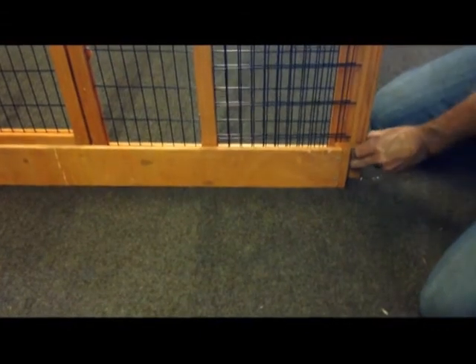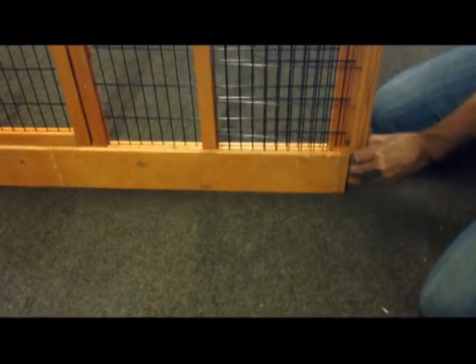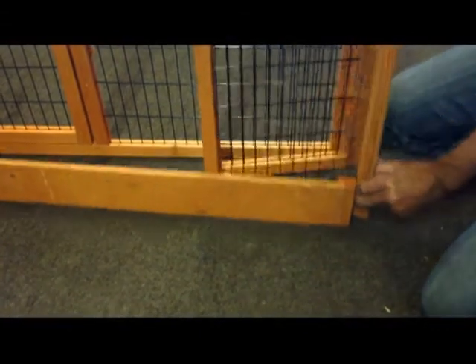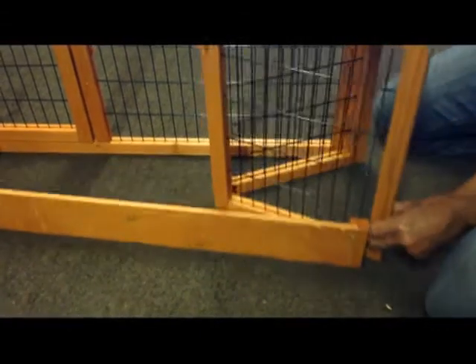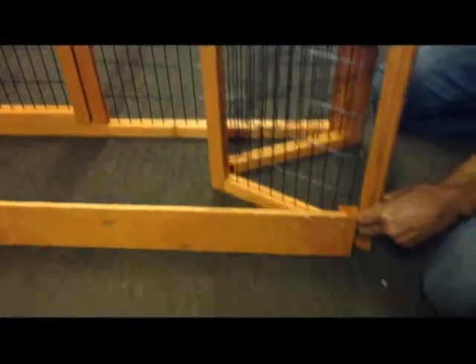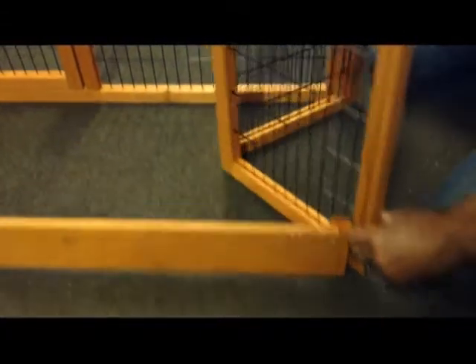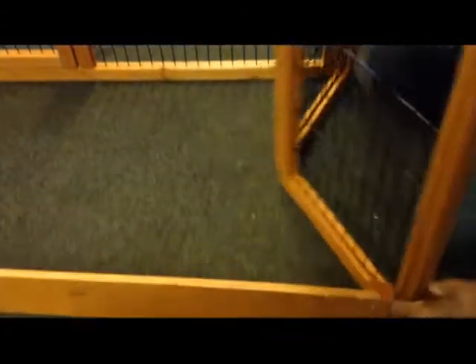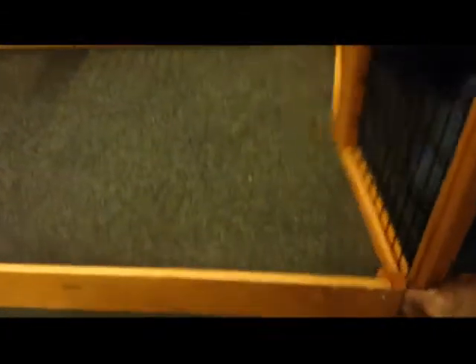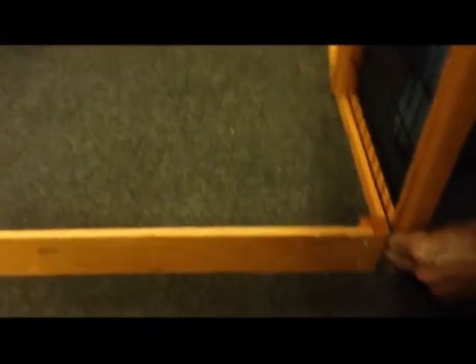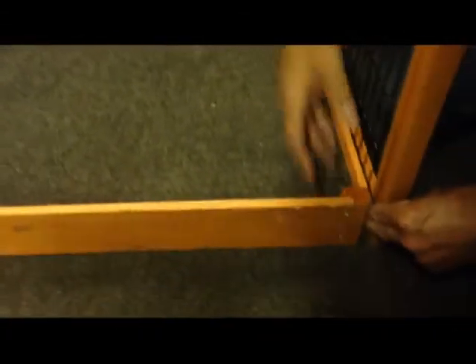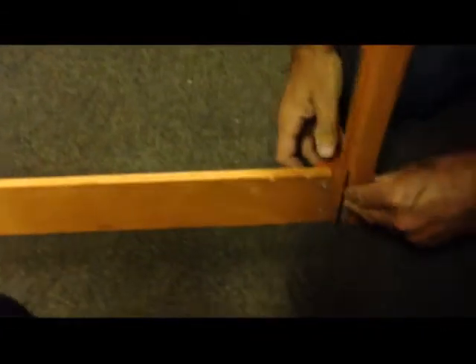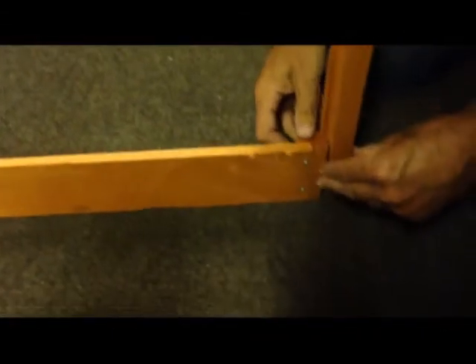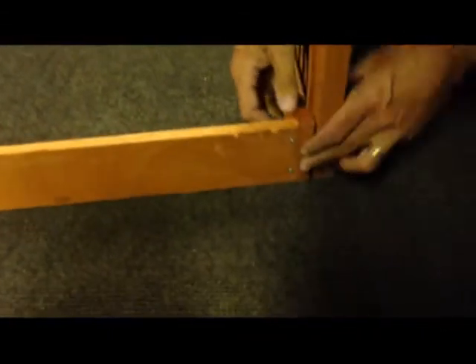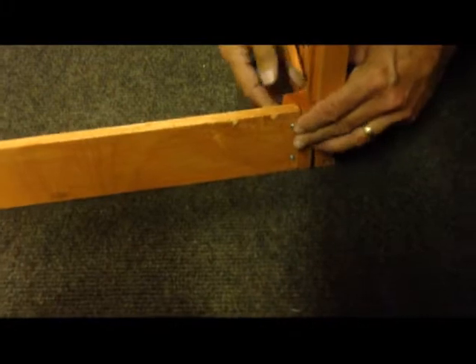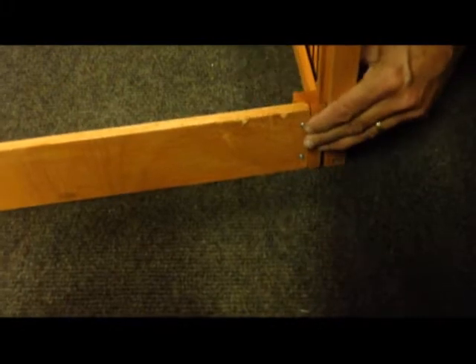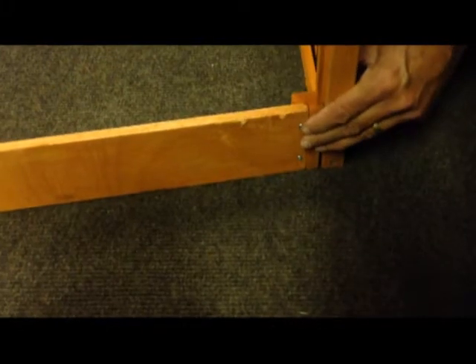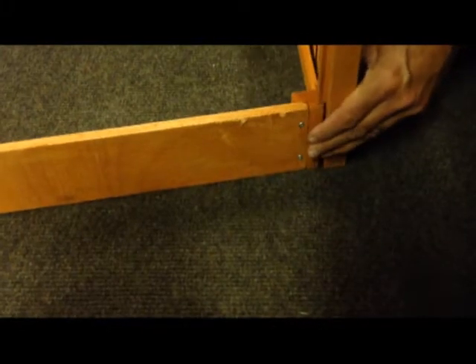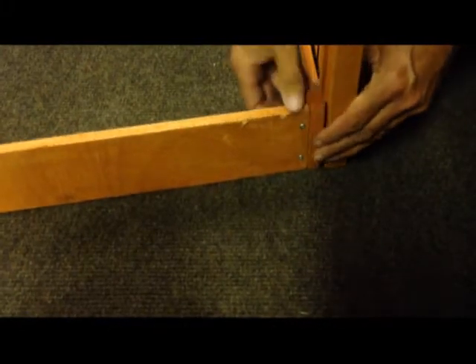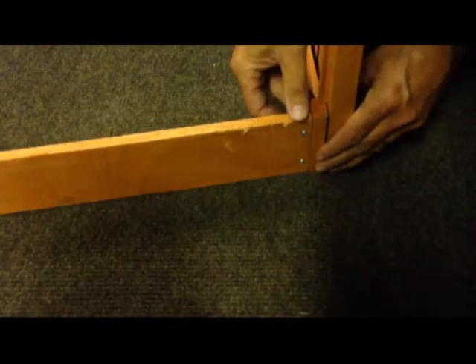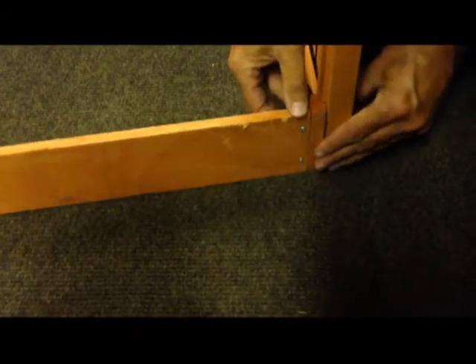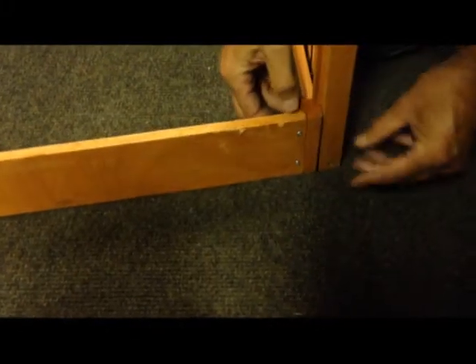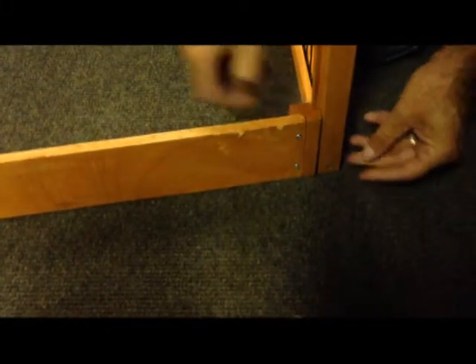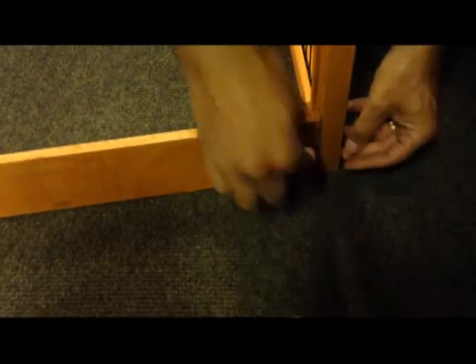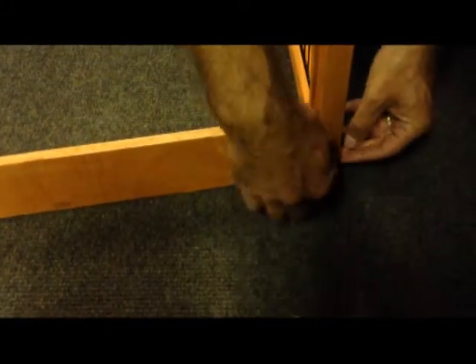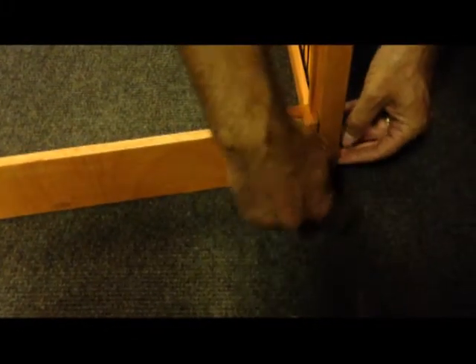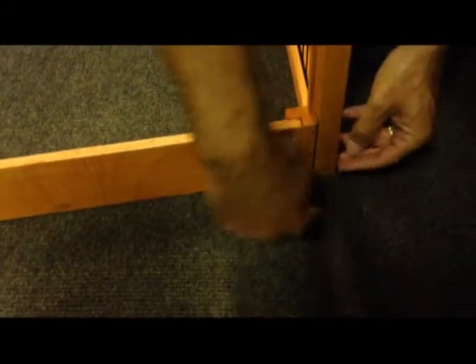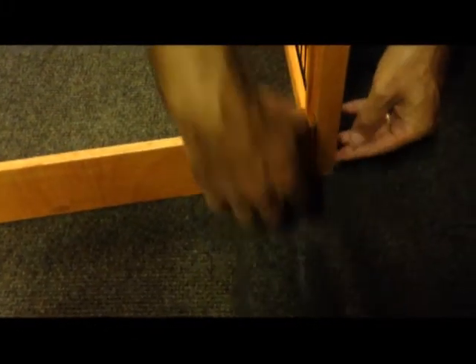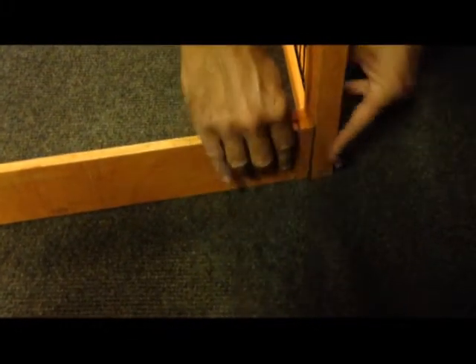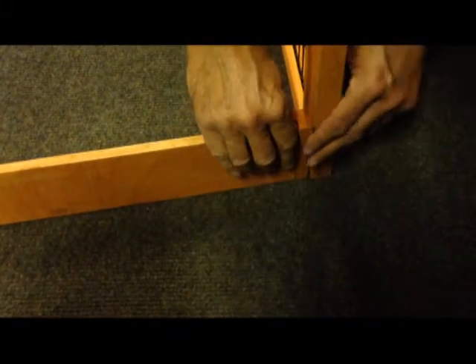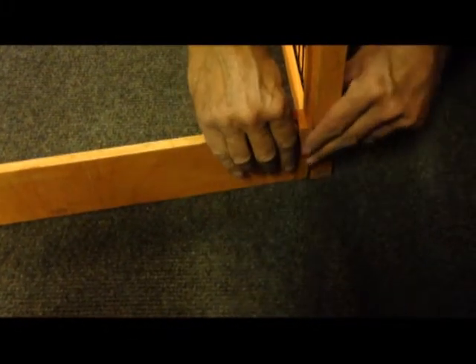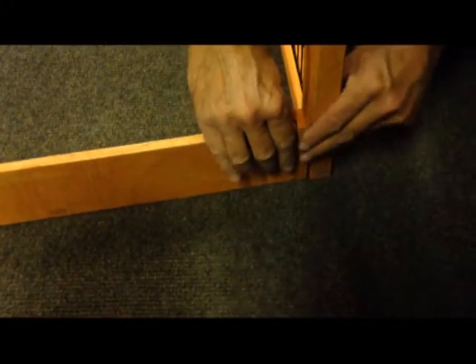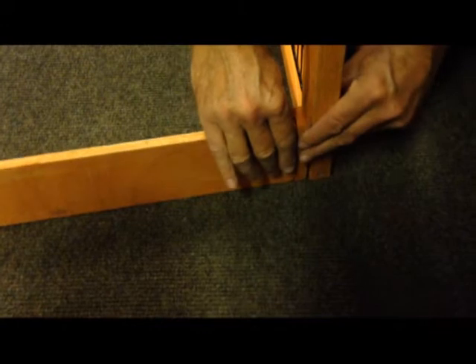When you come back out, everything is squared up and fits in place, and you won't end up with a gap fitting into the hutch itself.